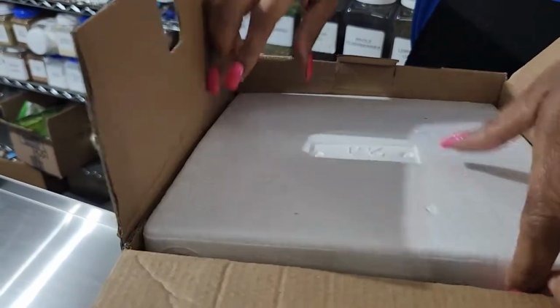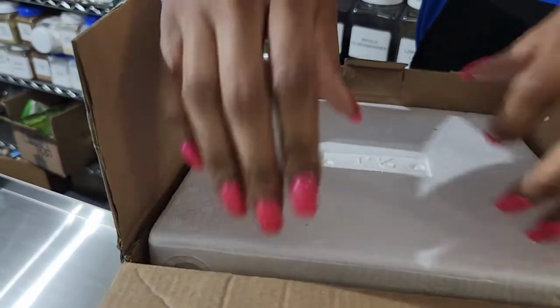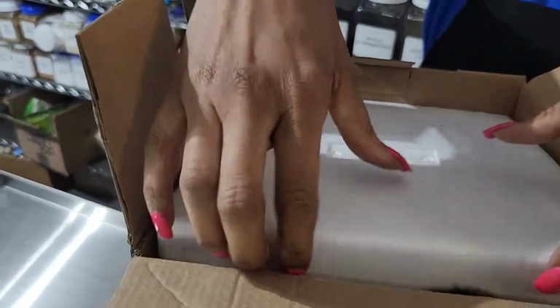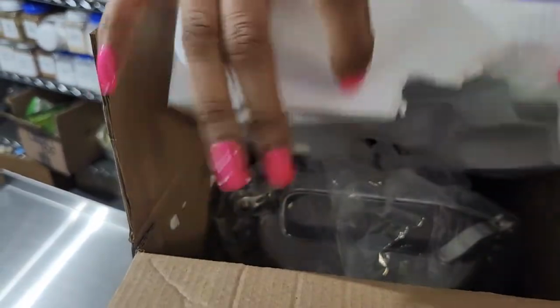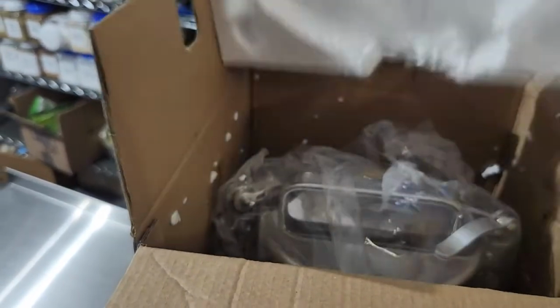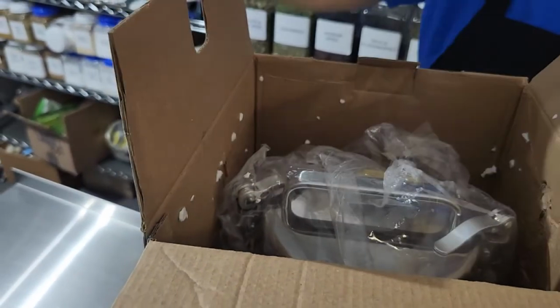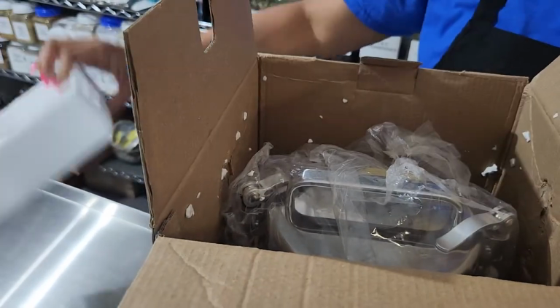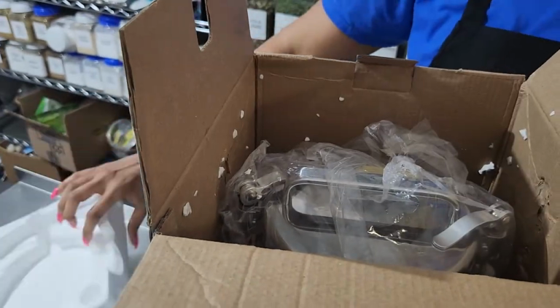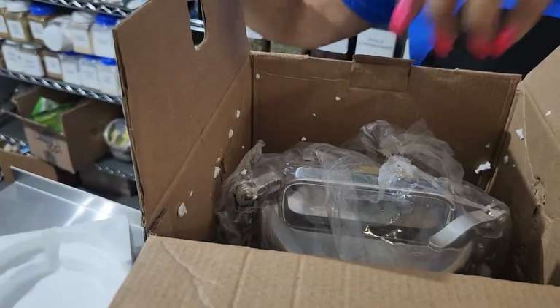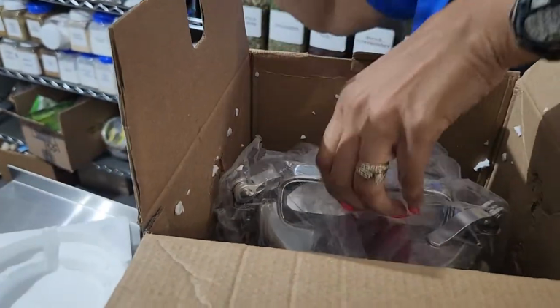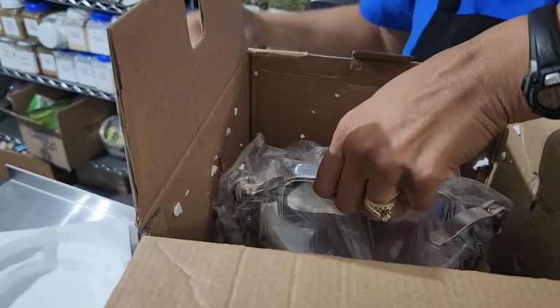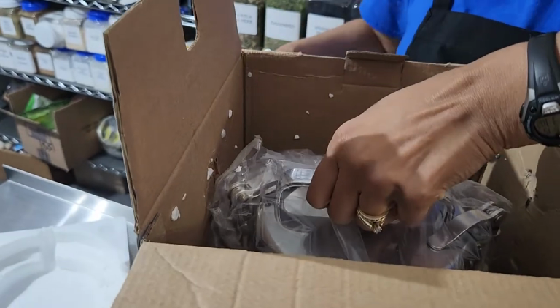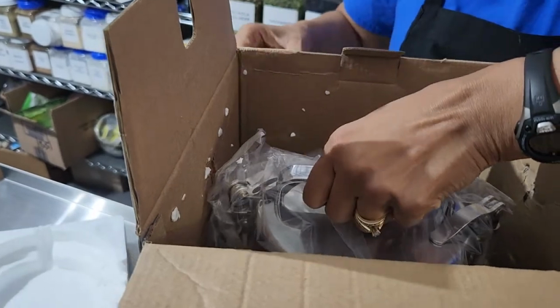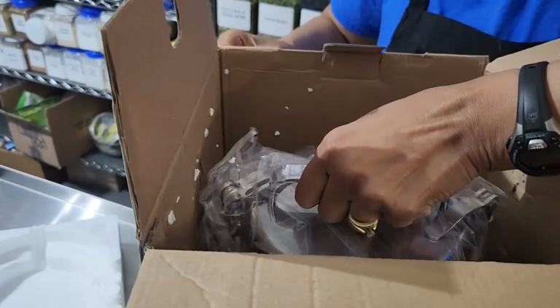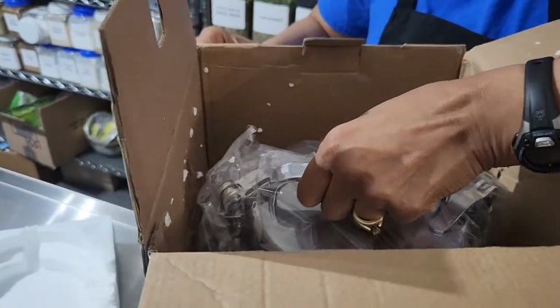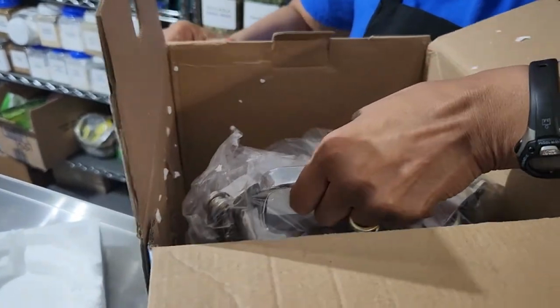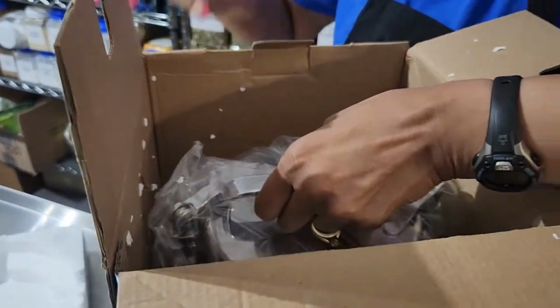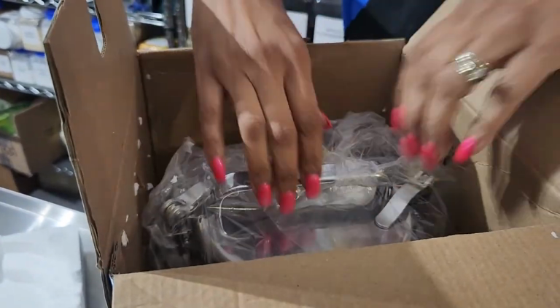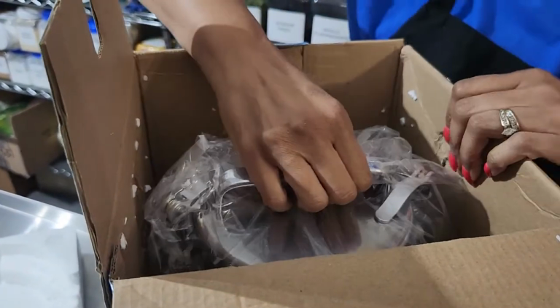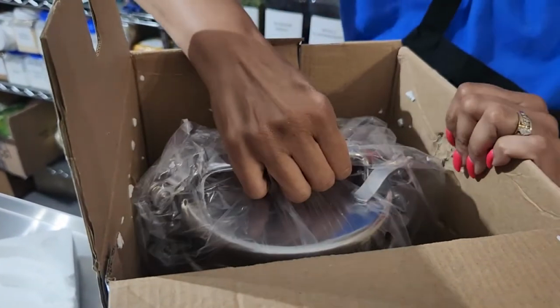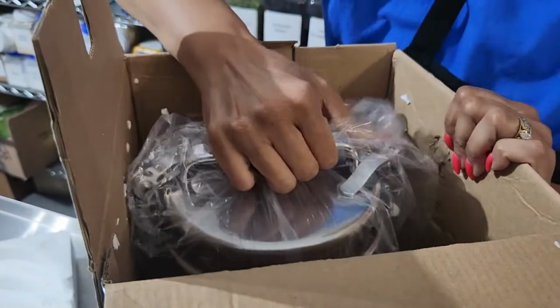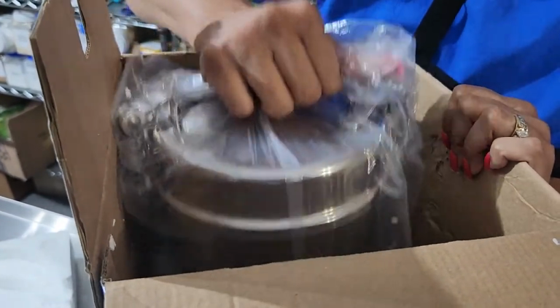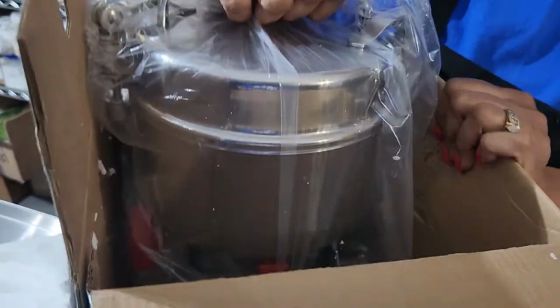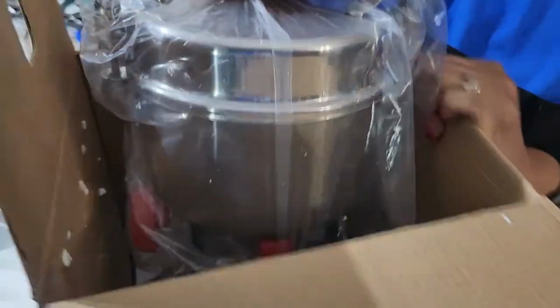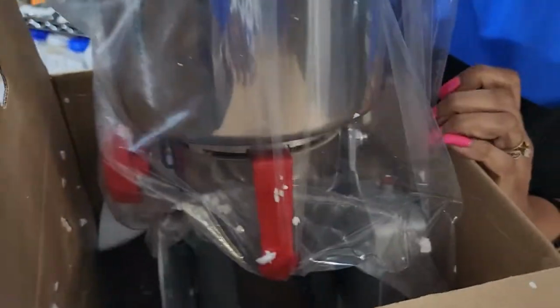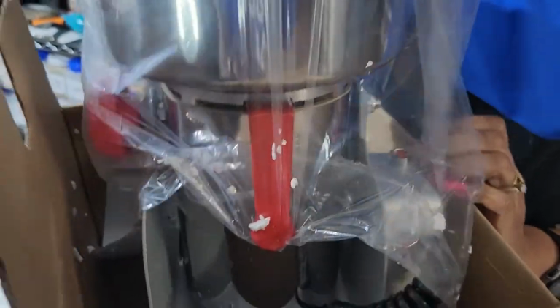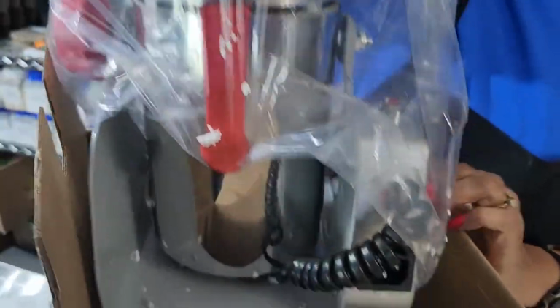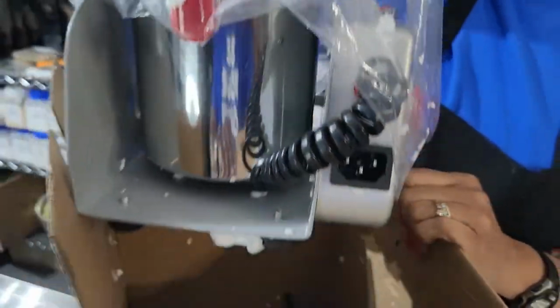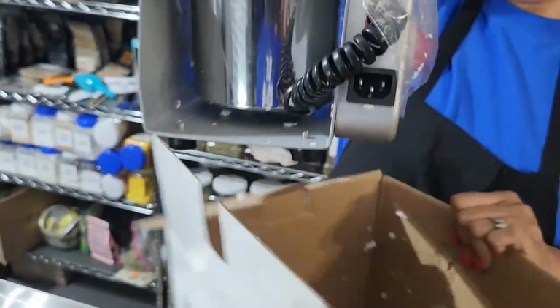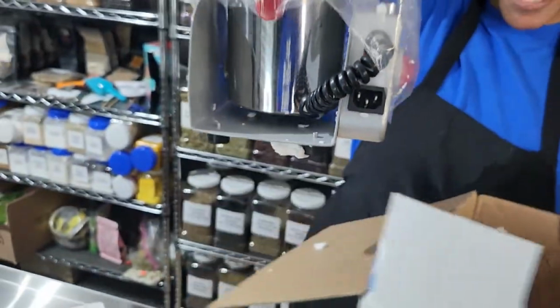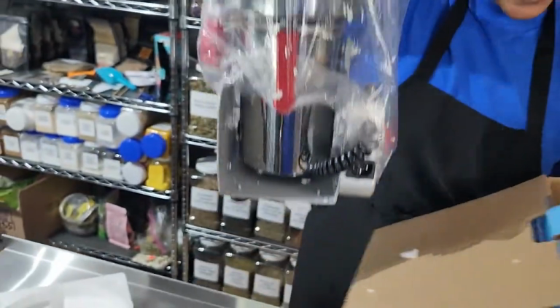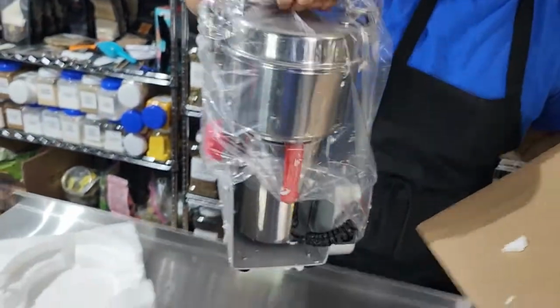I wanted y'all to see my new little thing that I got, and maybe some of y'all who are into herbs and trying to get into herbs may want this. Oh good God, baby, this thing is heavy. Lord Jesus. That's what the gym is for, y'all.